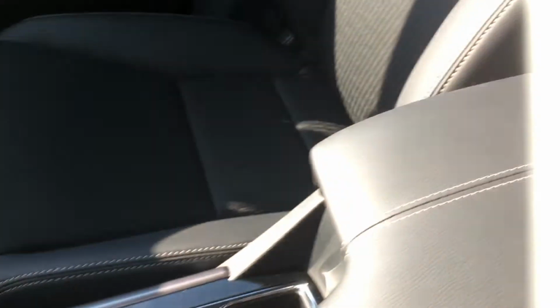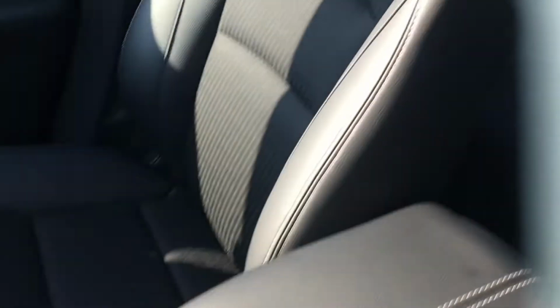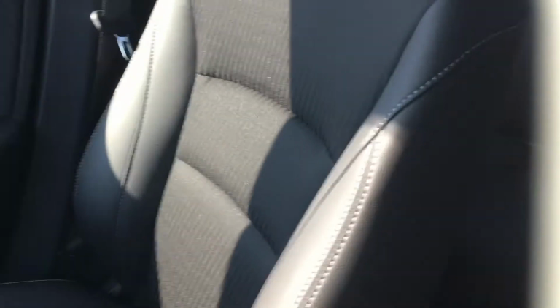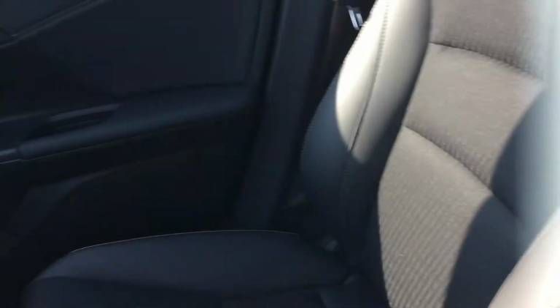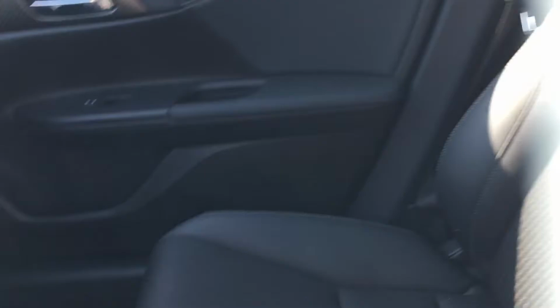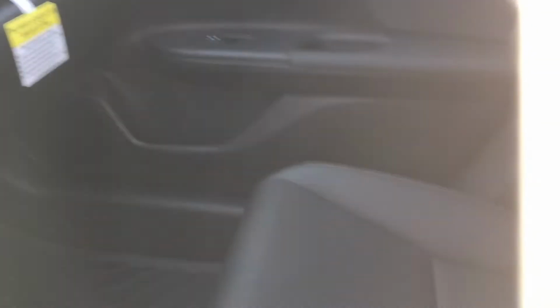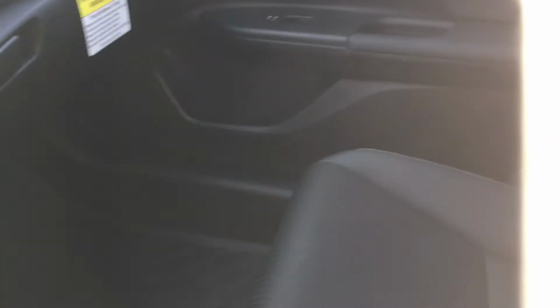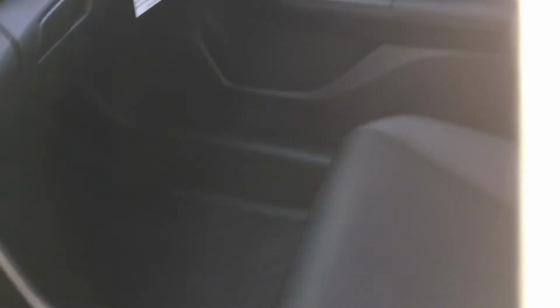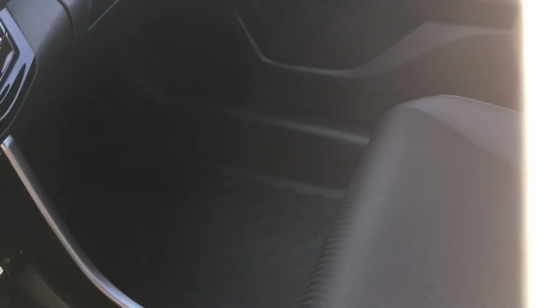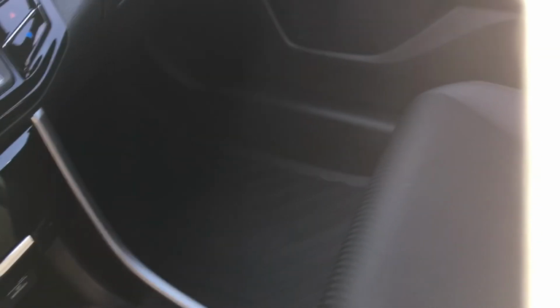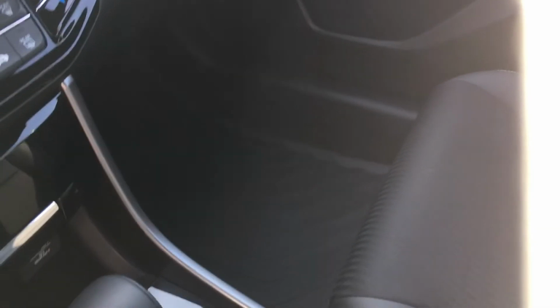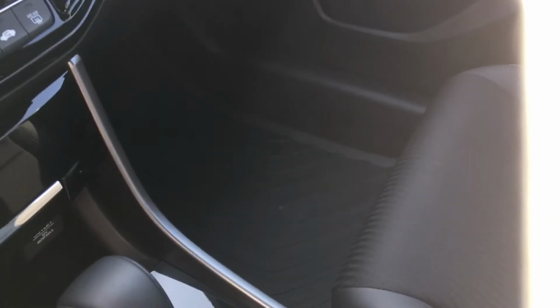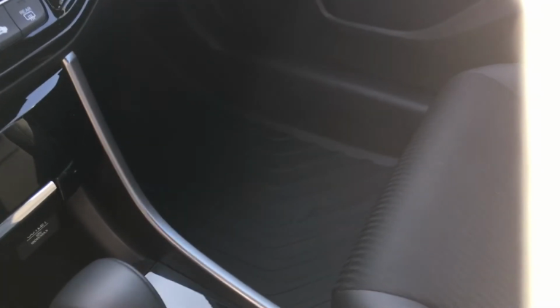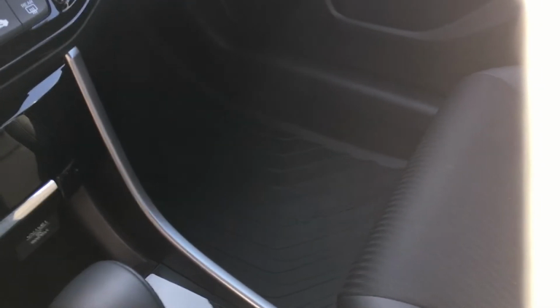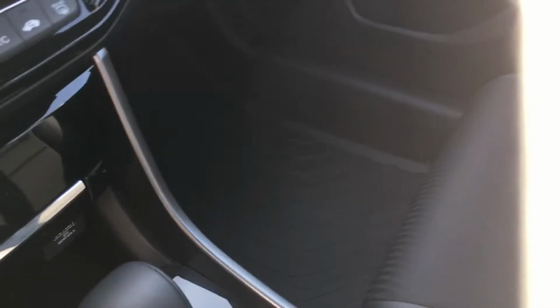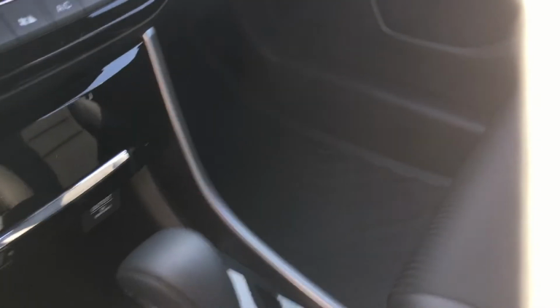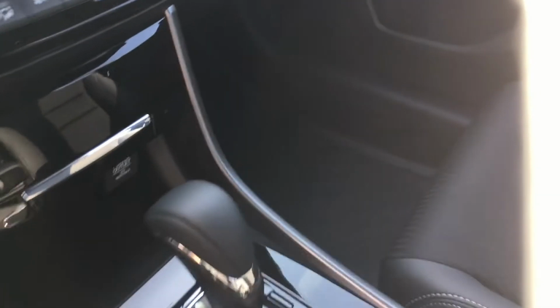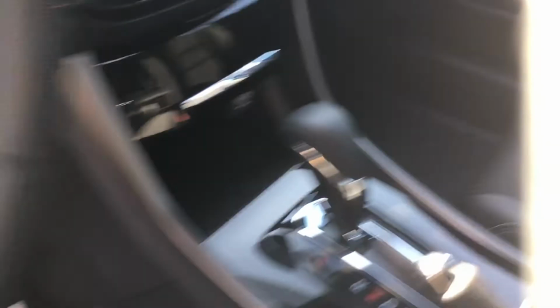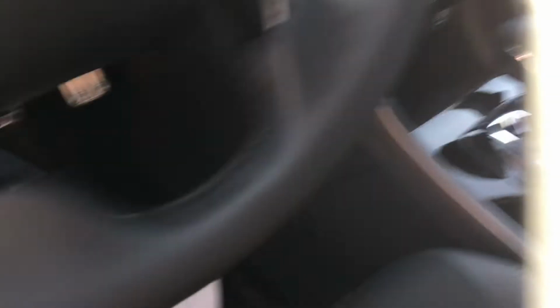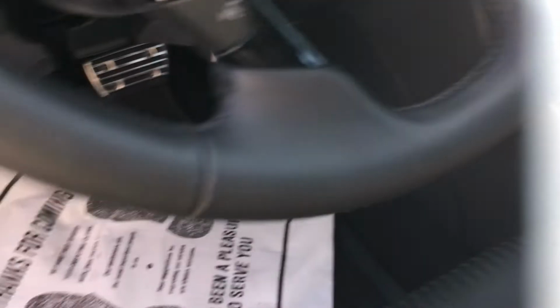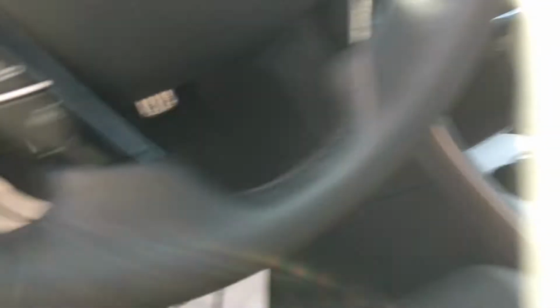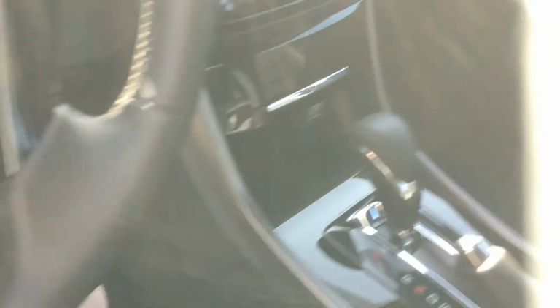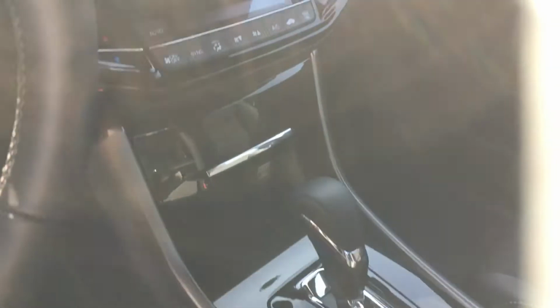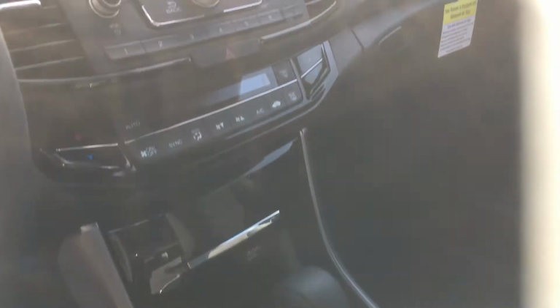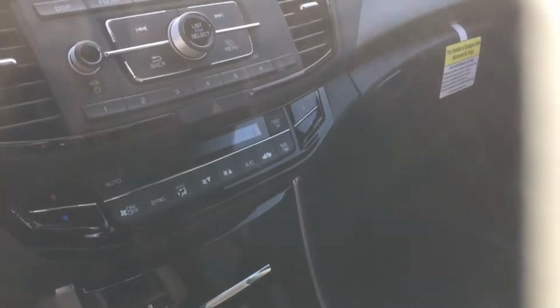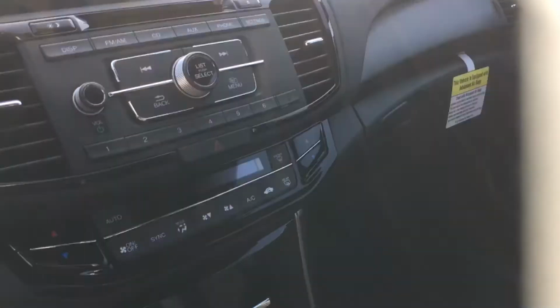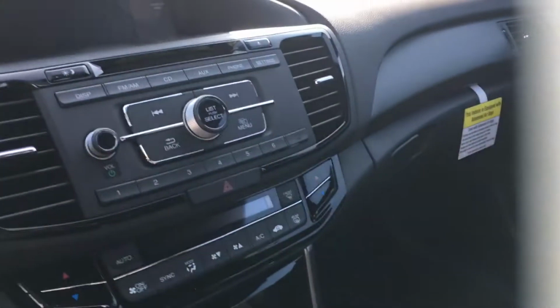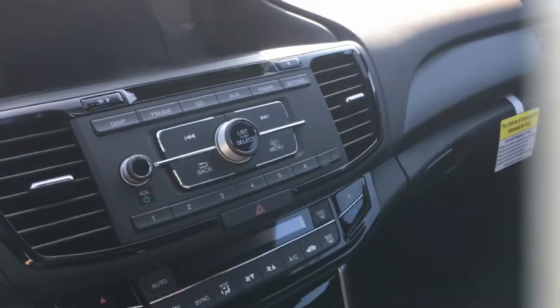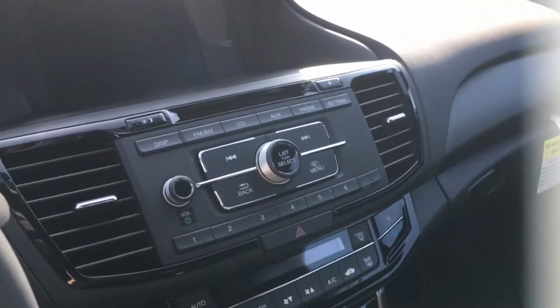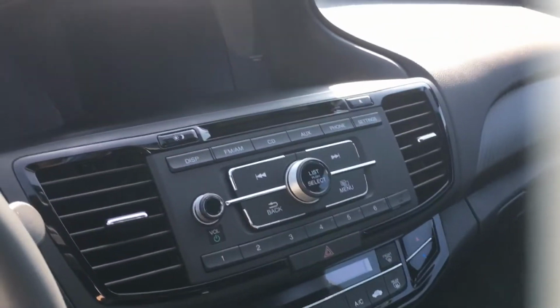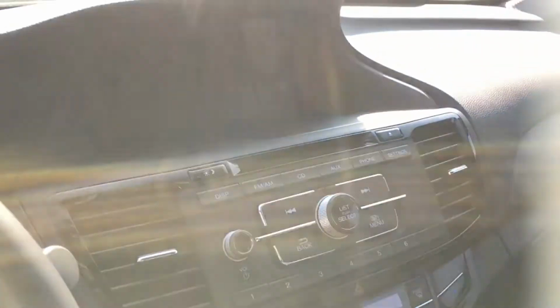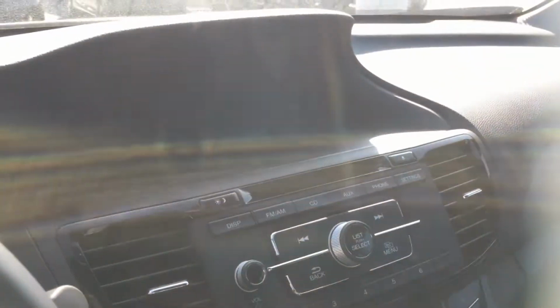This is a very spacious car. It's going to come with our all-weather floor mats in the front, back, and trunk, along with your audio system.